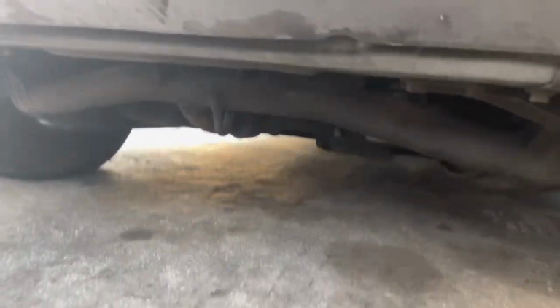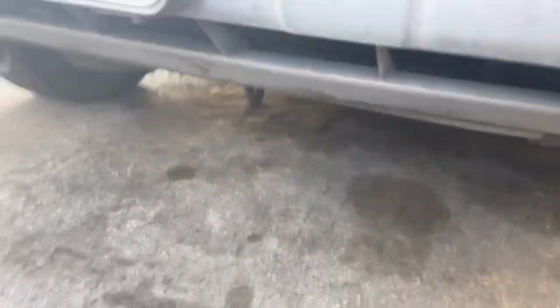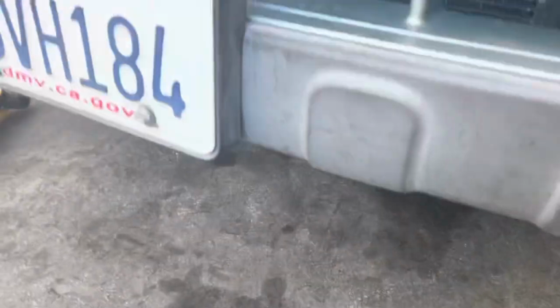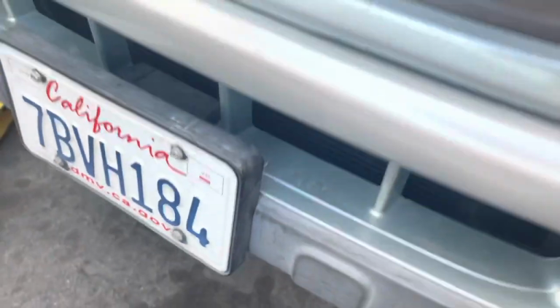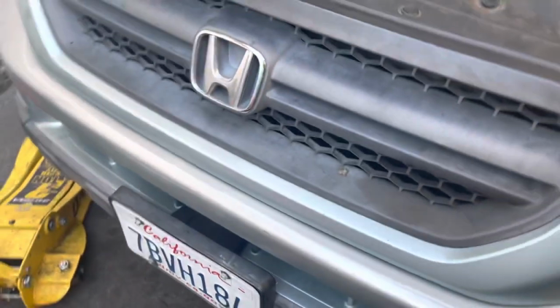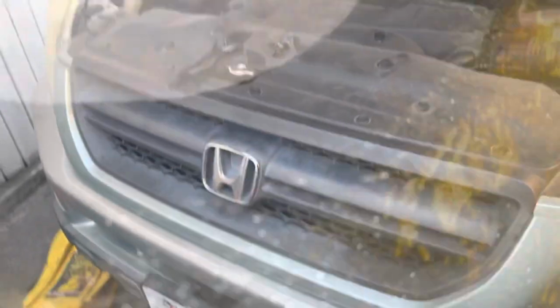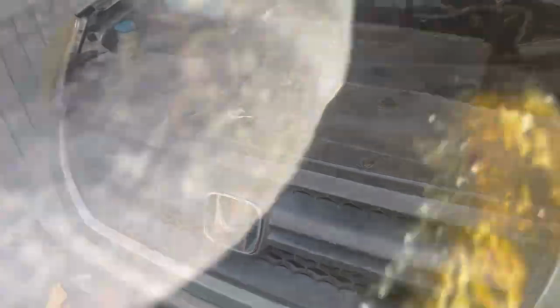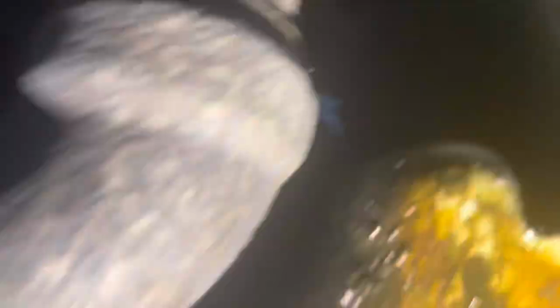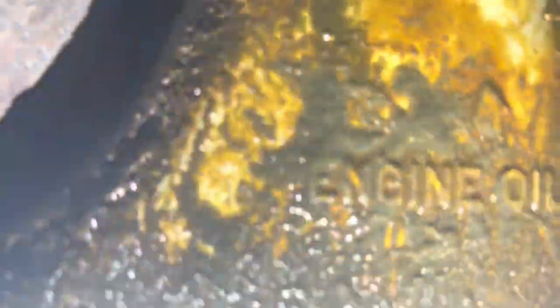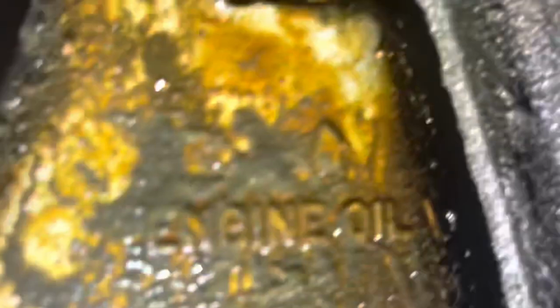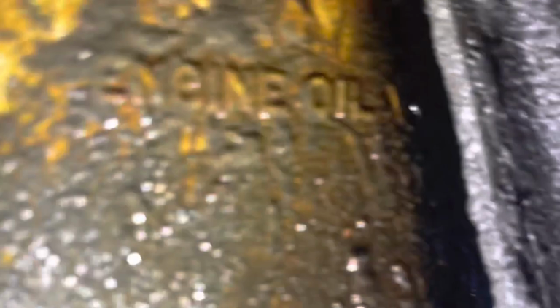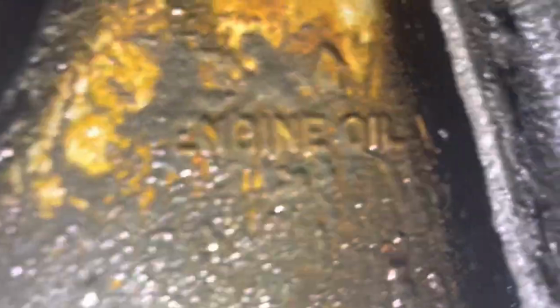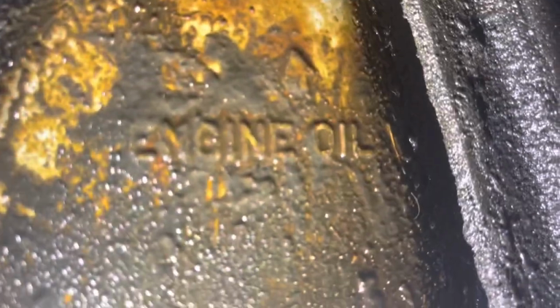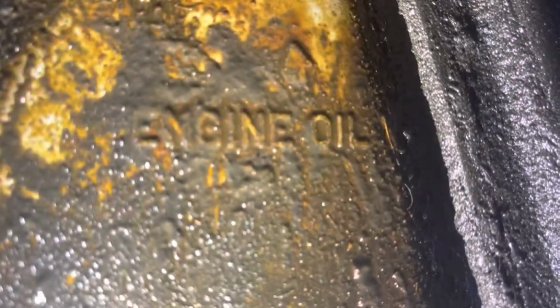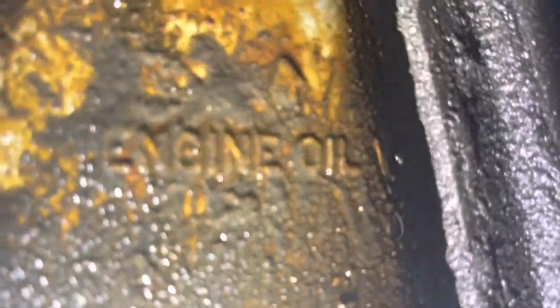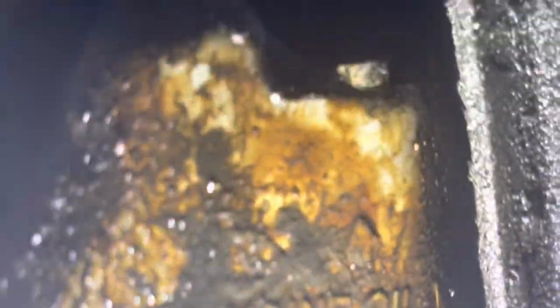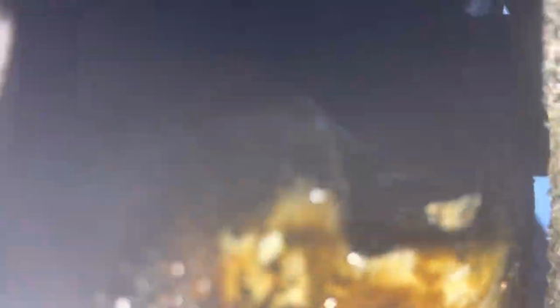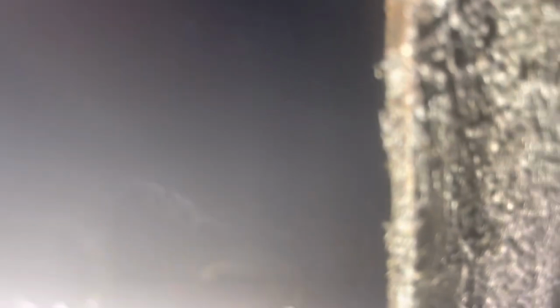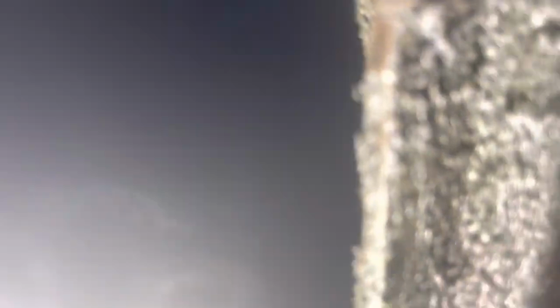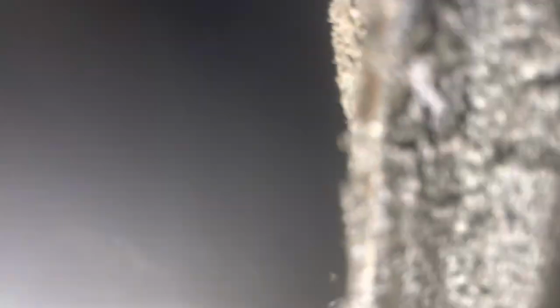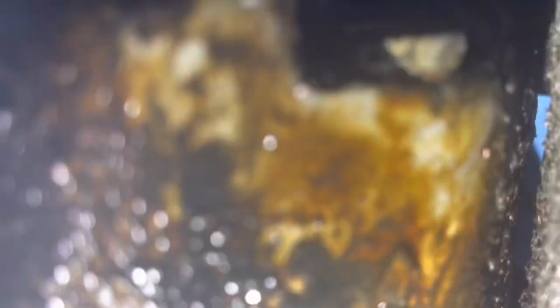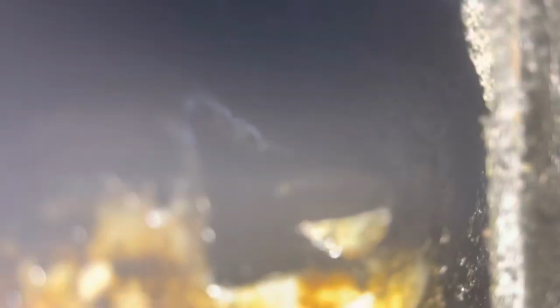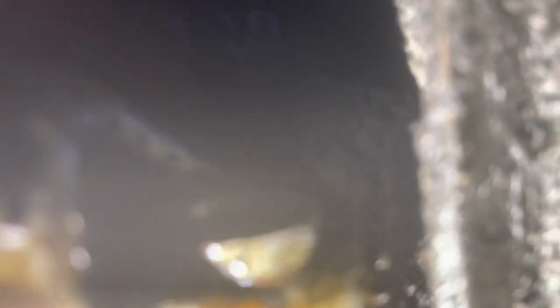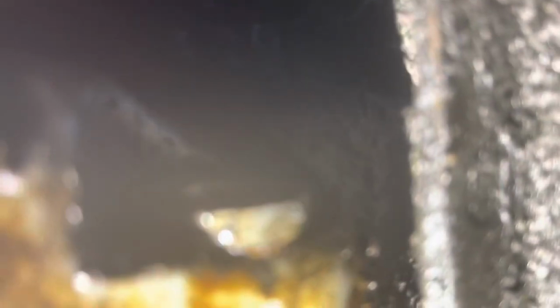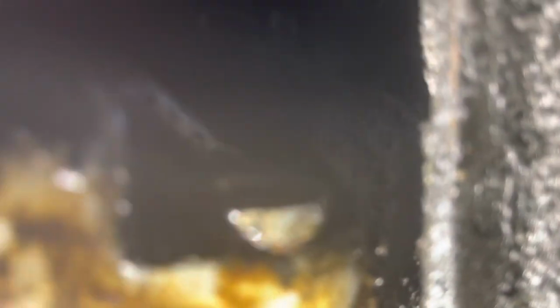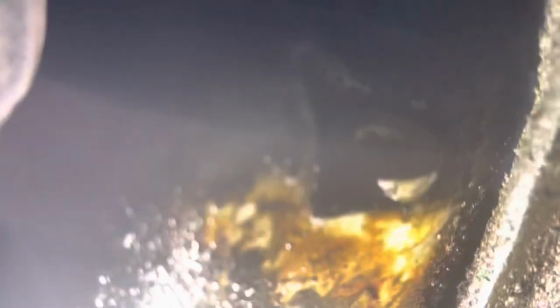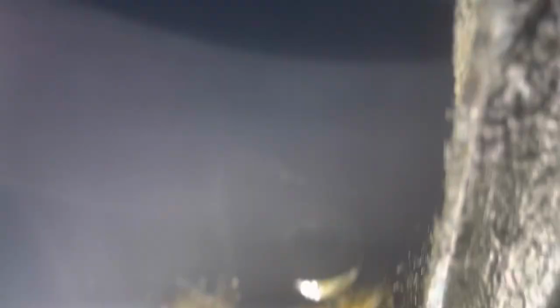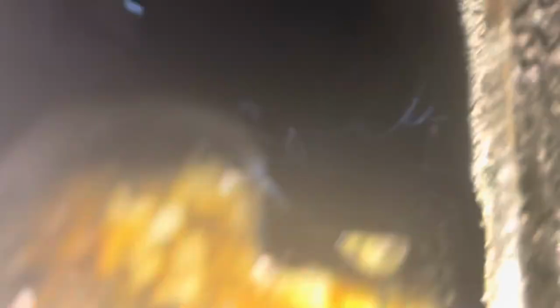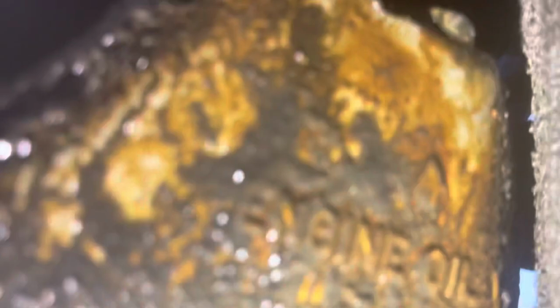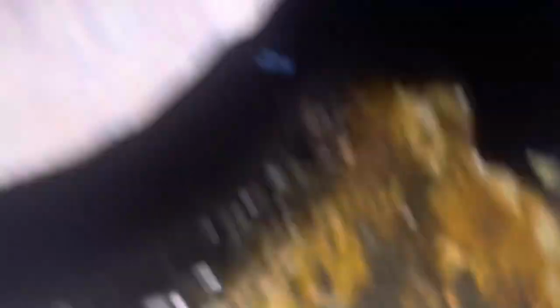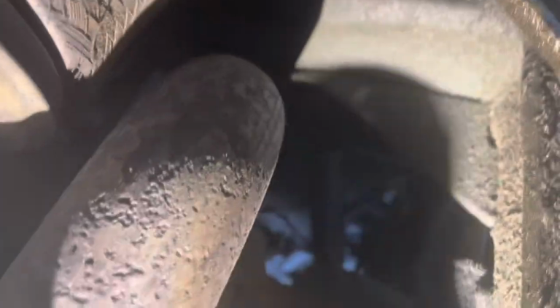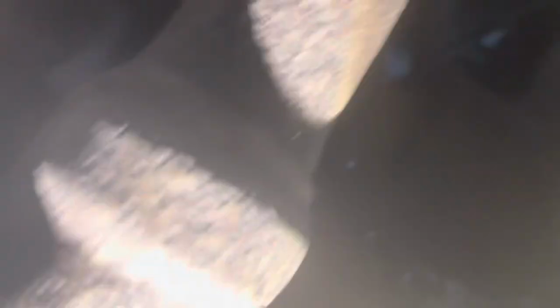It's gonna be kind of hard to read, but right there it says 'engine oil,' and it's right up here. You can tell this car is a work truck.